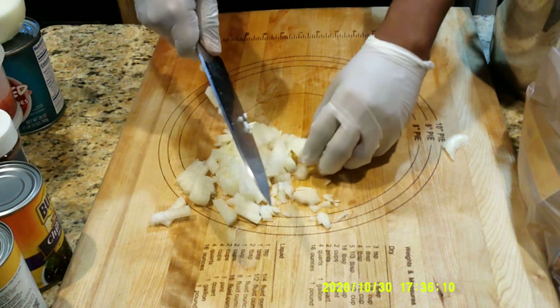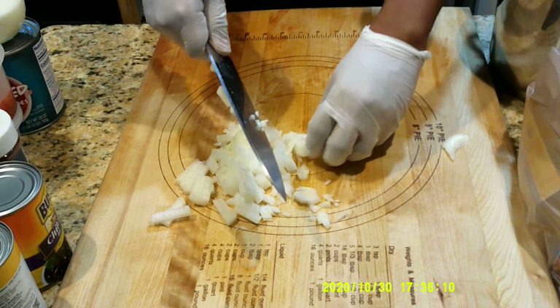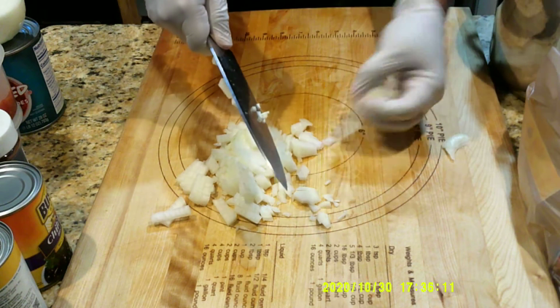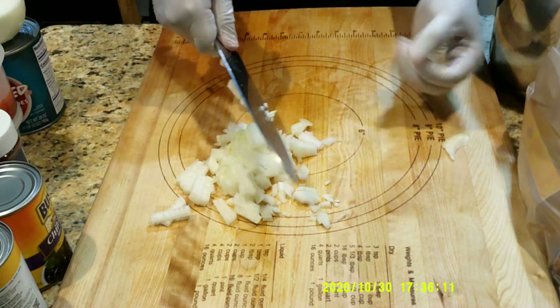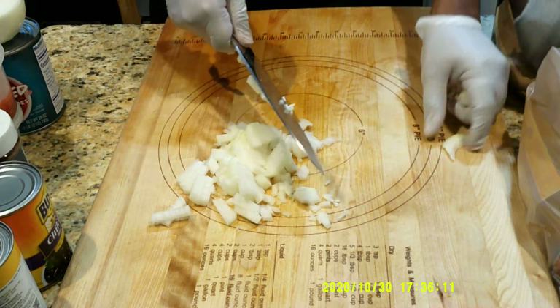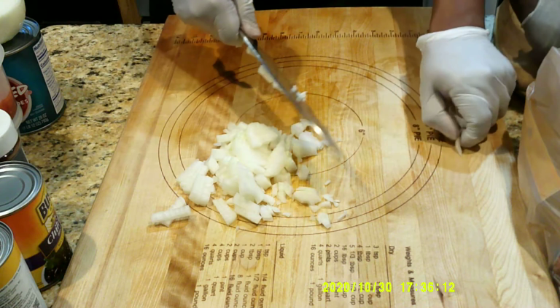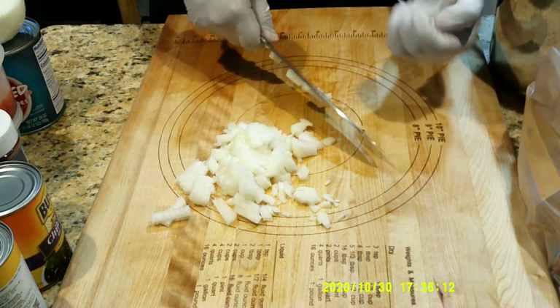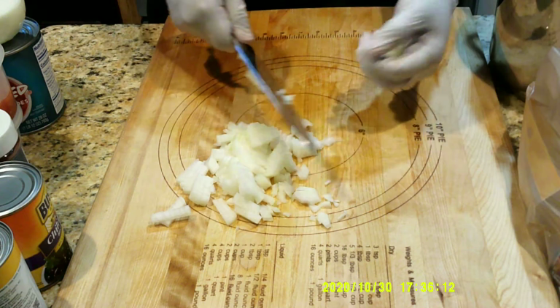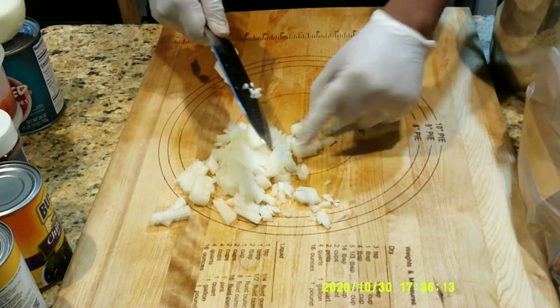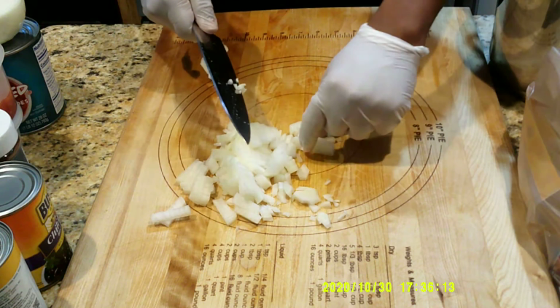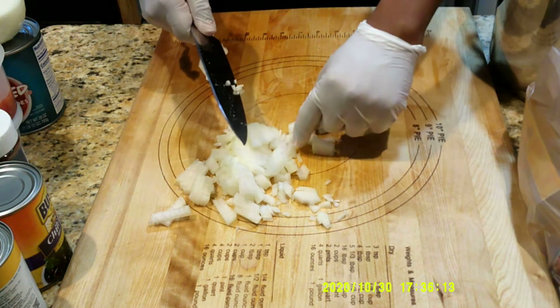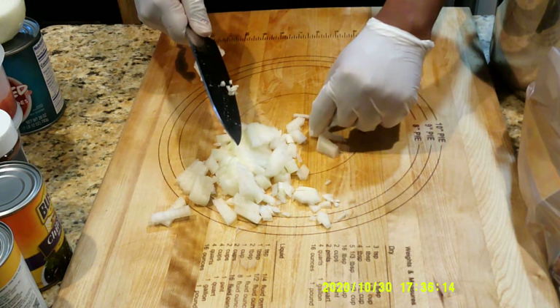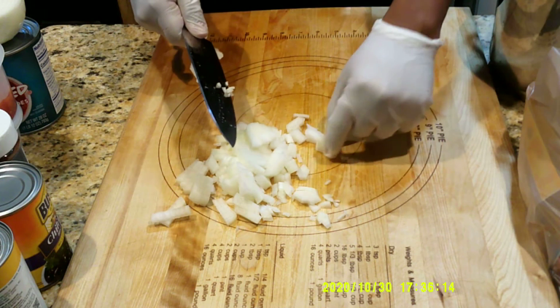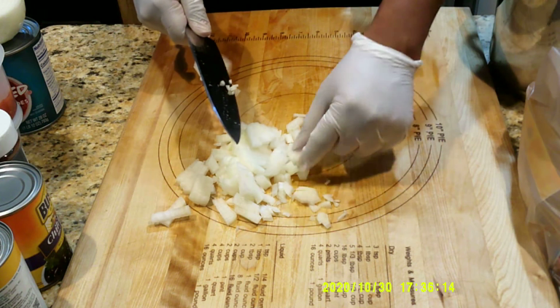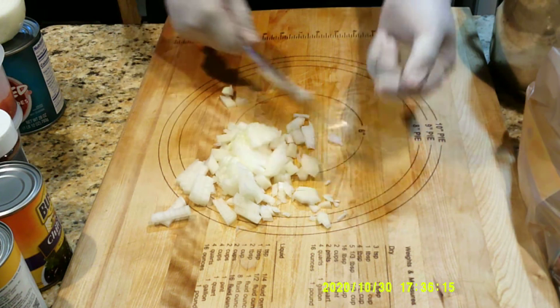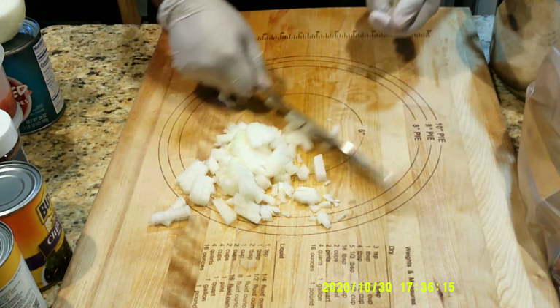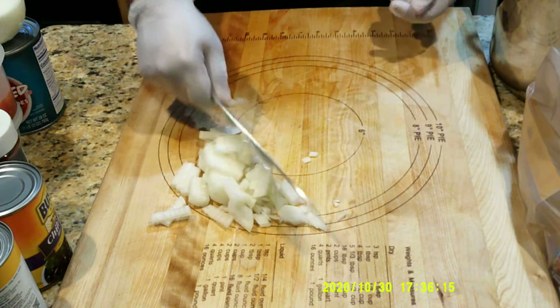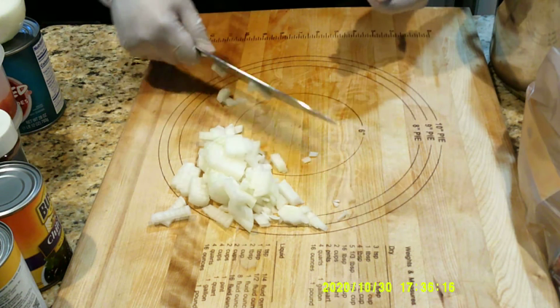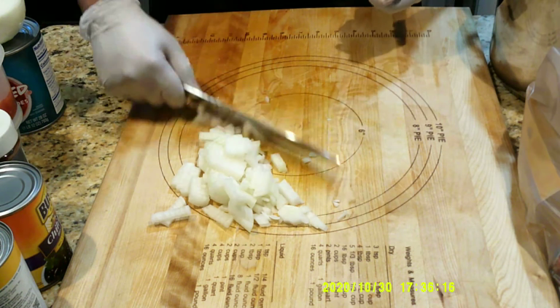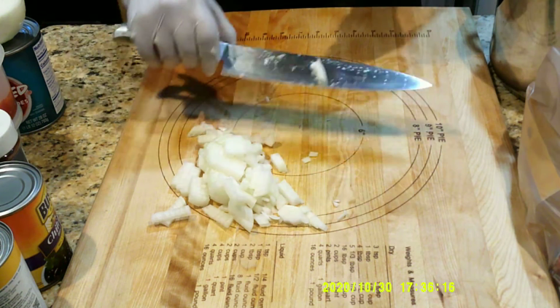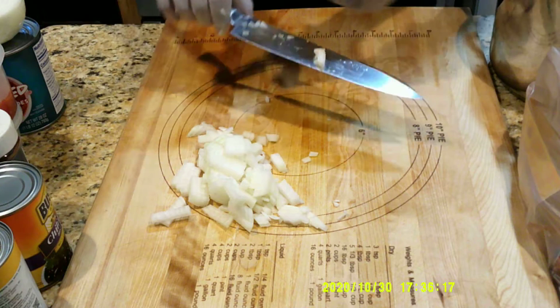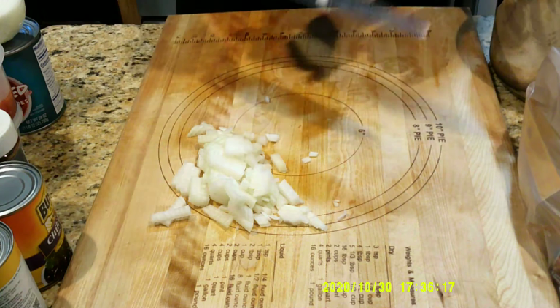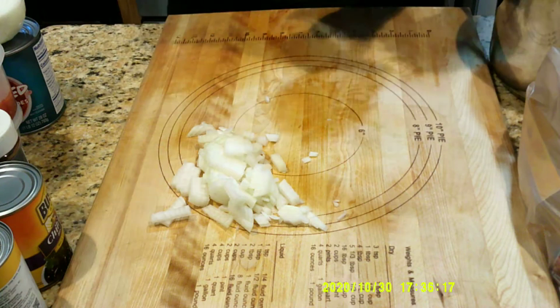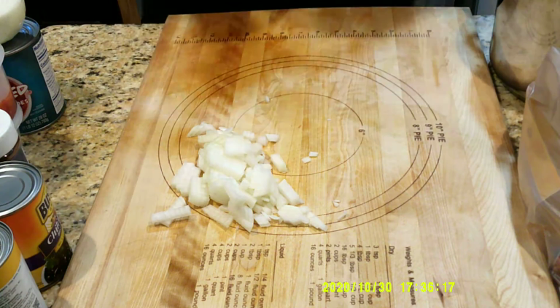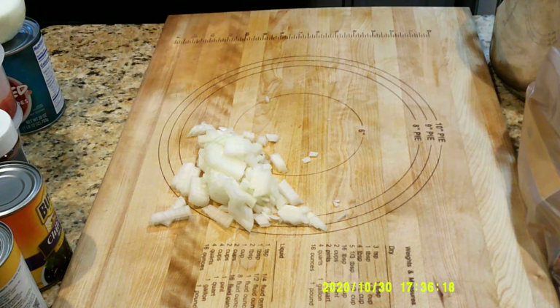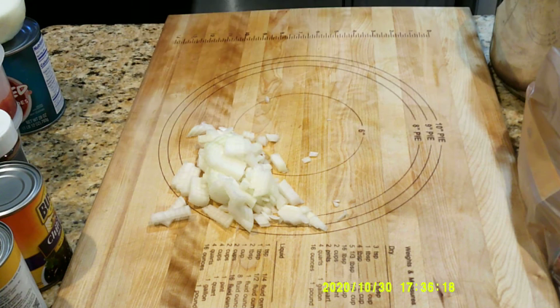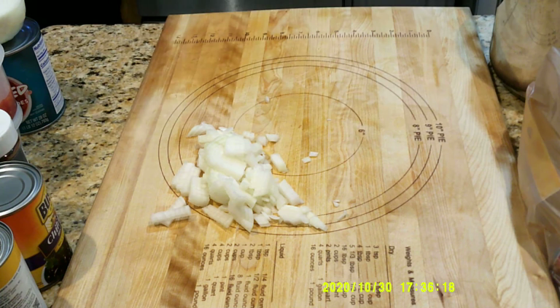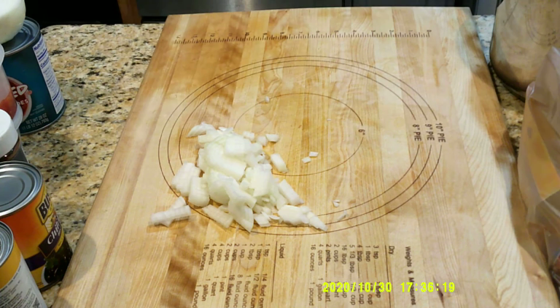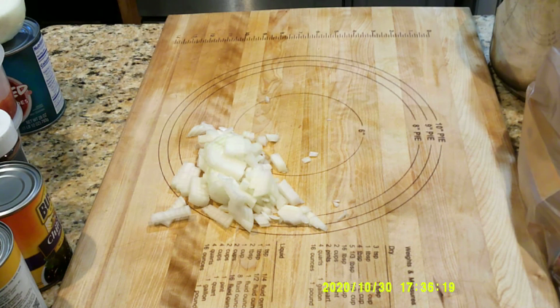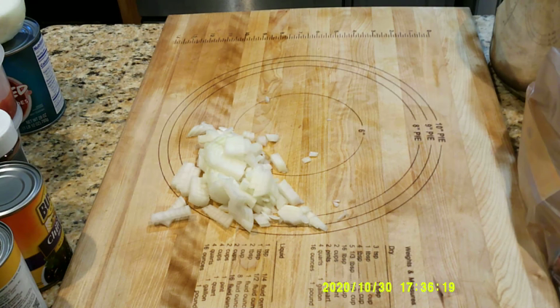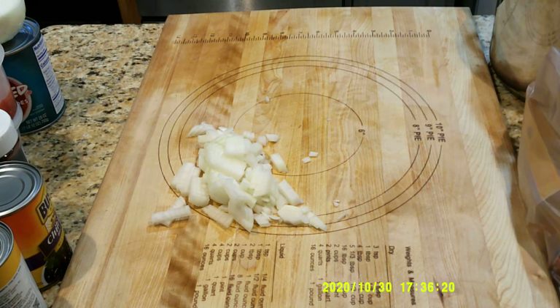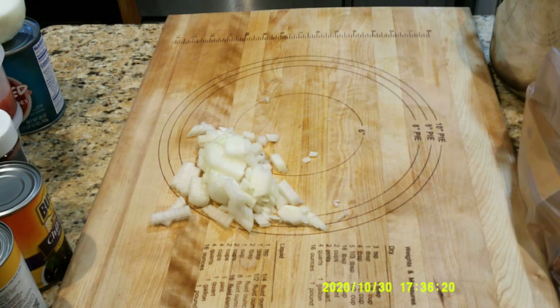I want to keep everything relatively the same size, so there we go. And then I want to show you the correct way — the school way.